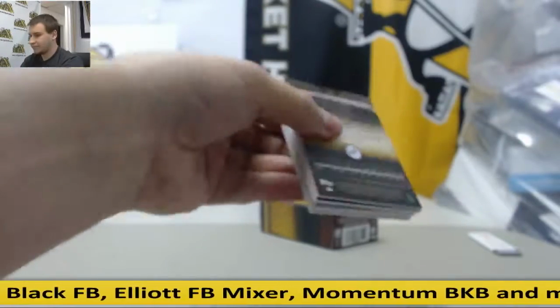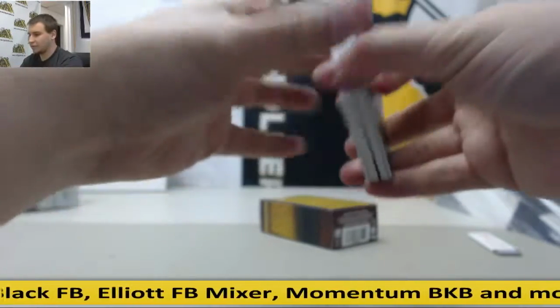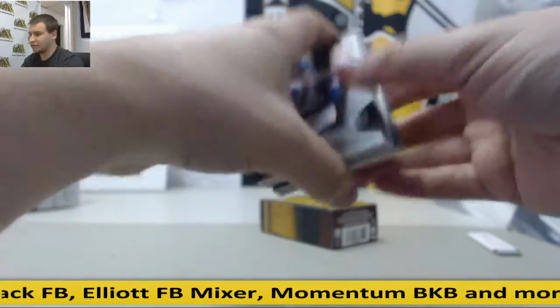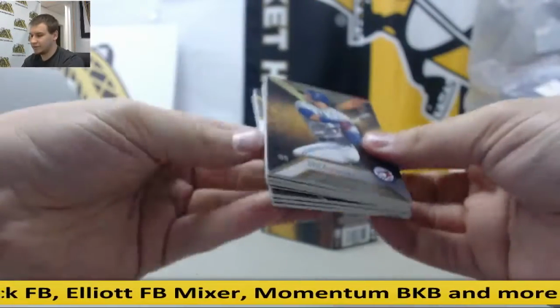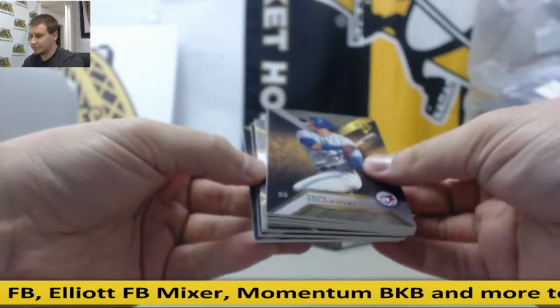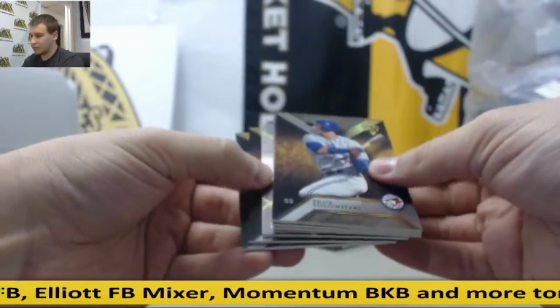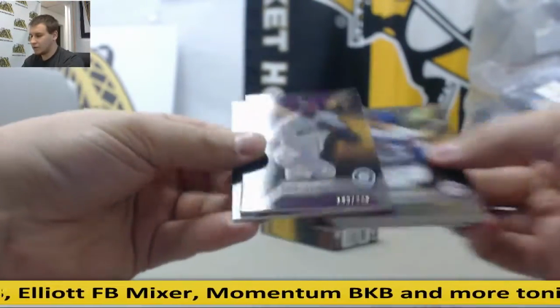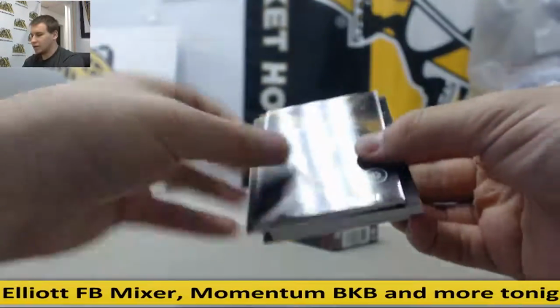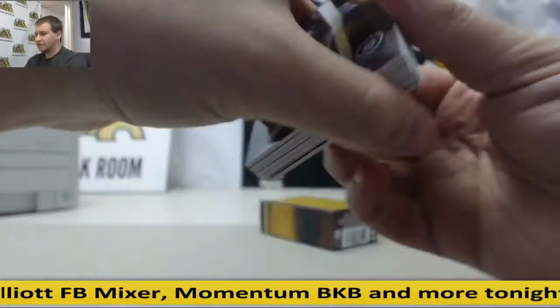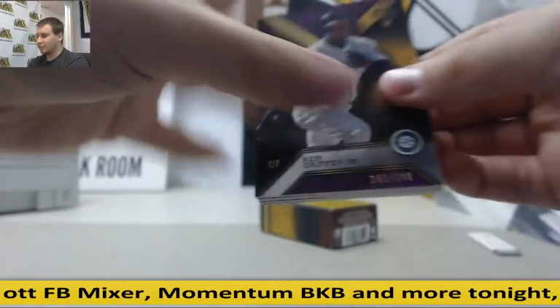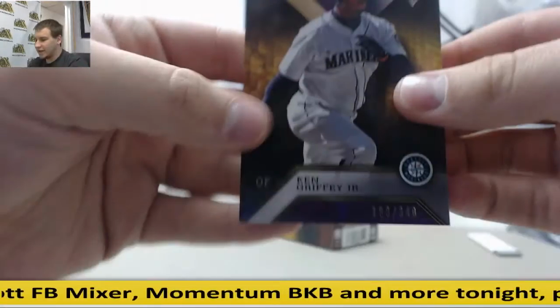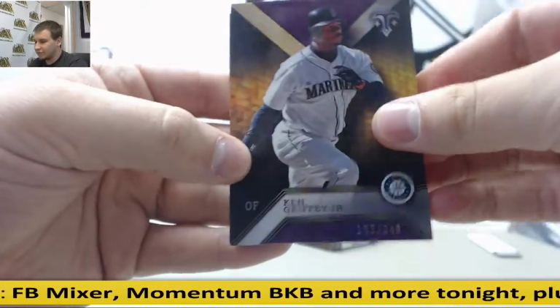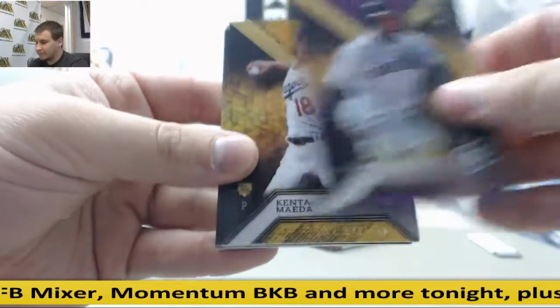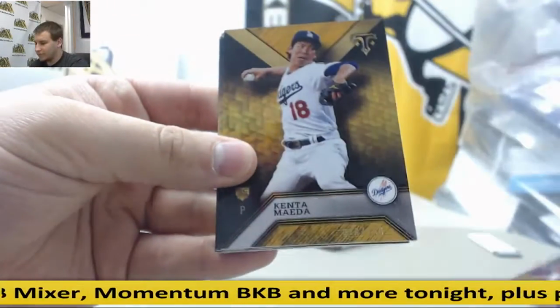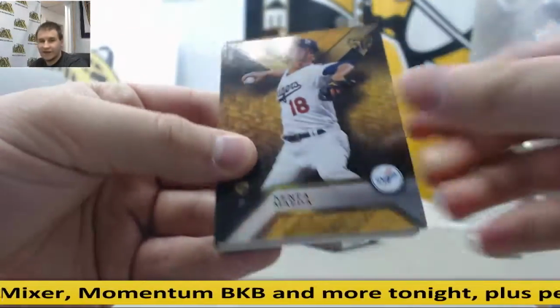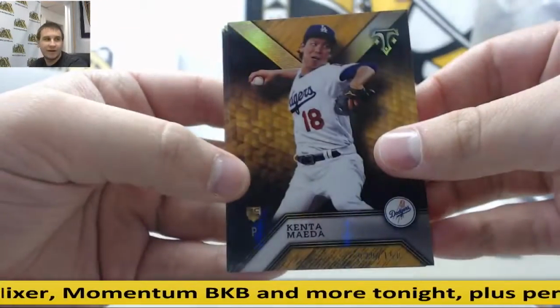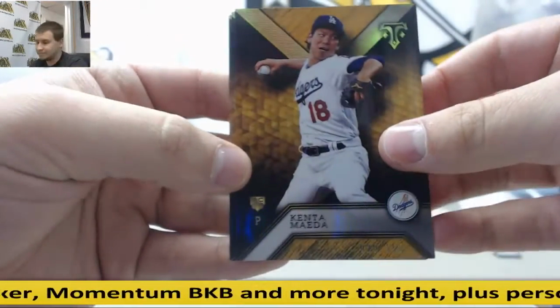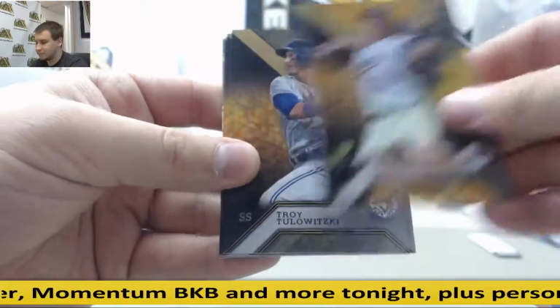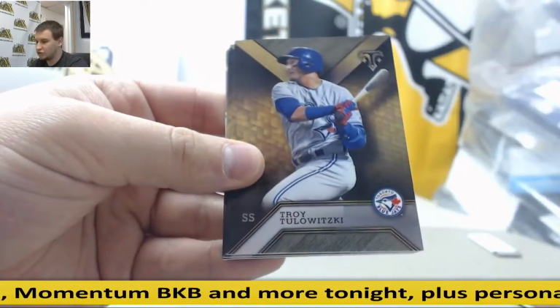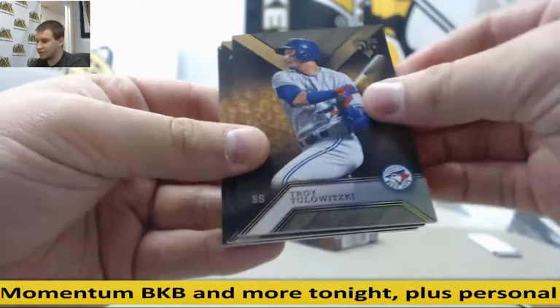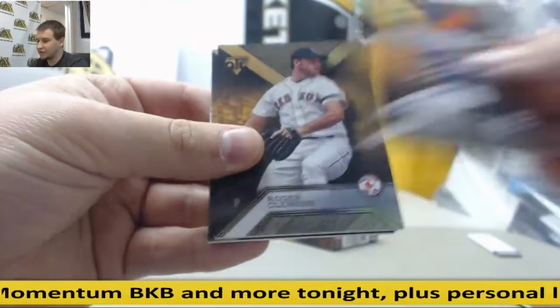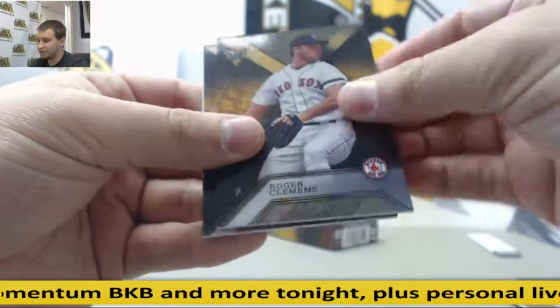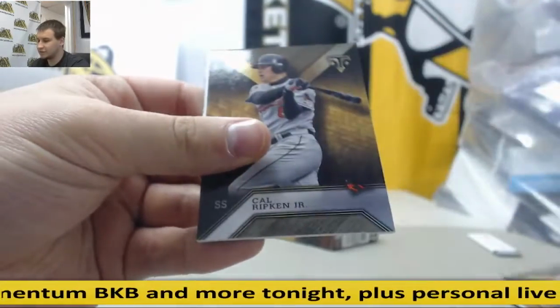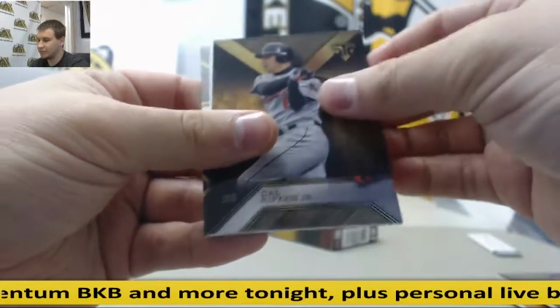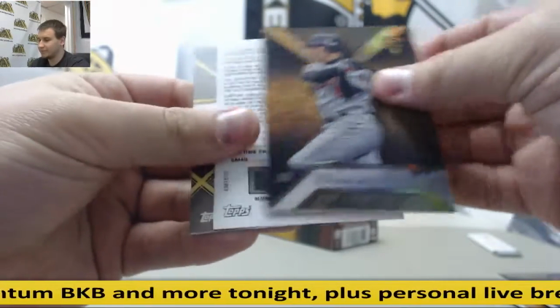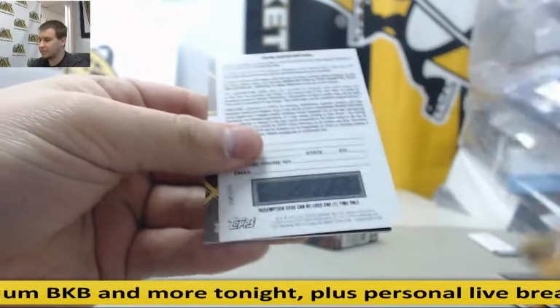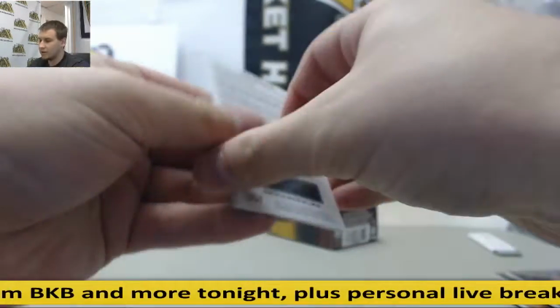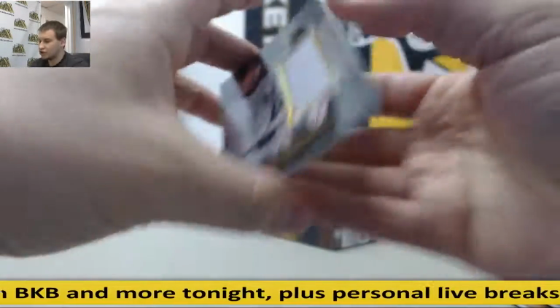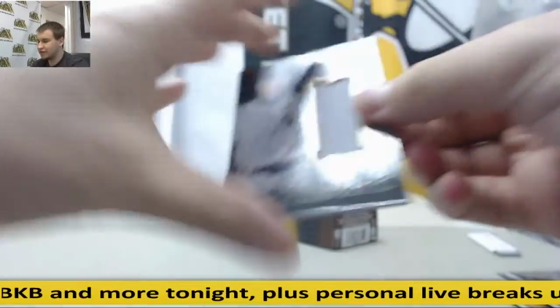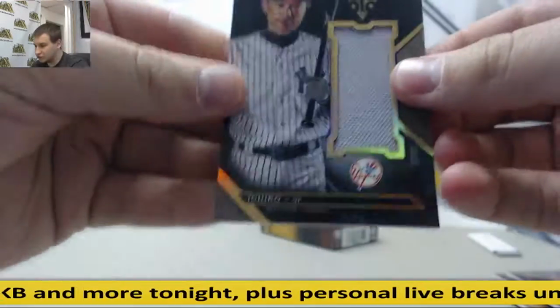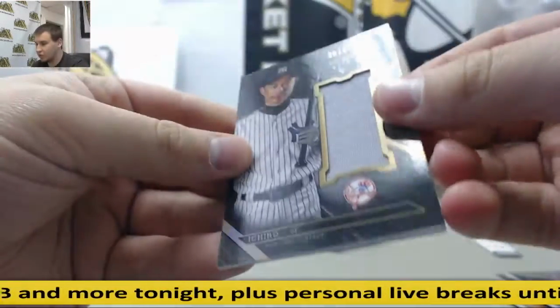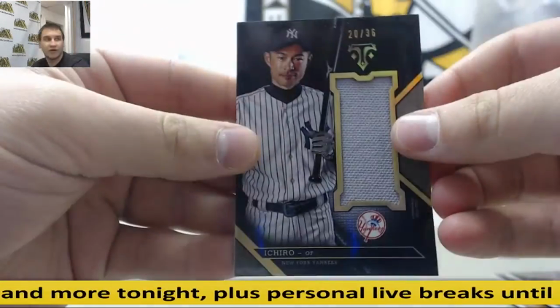We got a redemption here. To $3.40, Ken Griffey. $1.50, Ken Demata. Tulewitzki. Clemens. Ripken. Jersey Ichiro, $20 of $36.